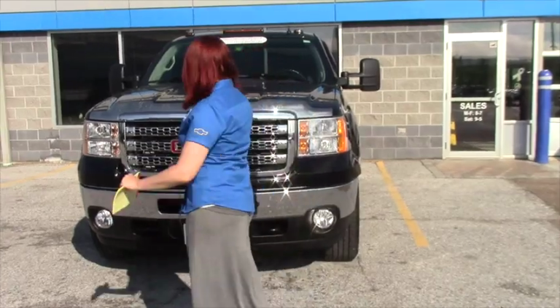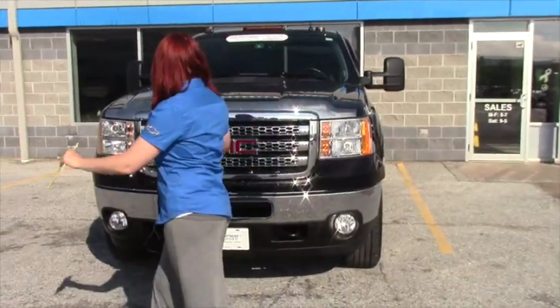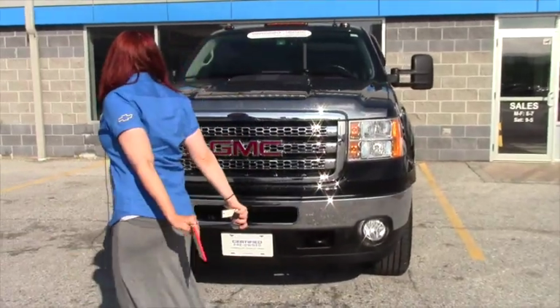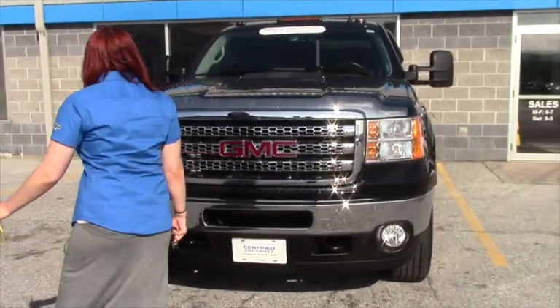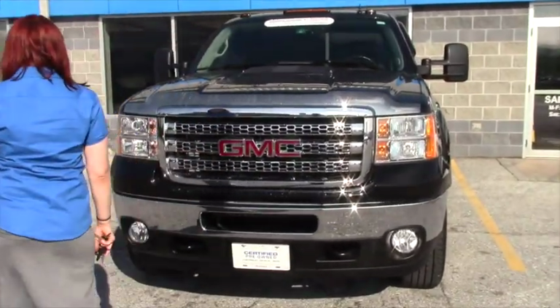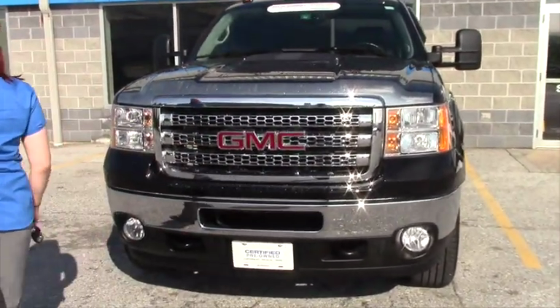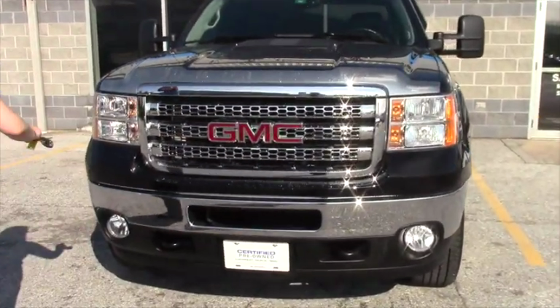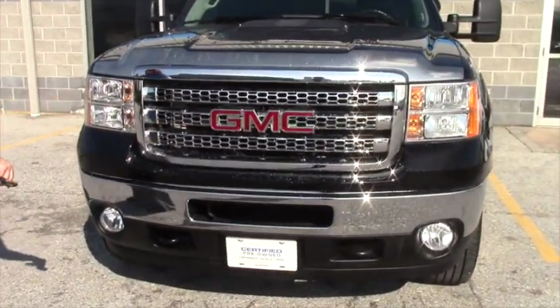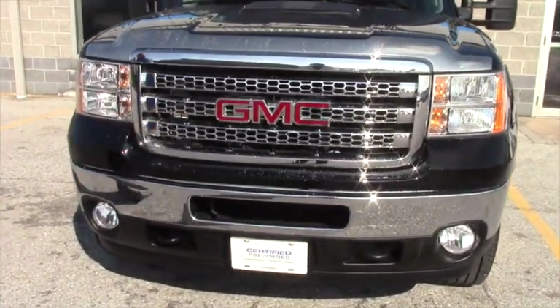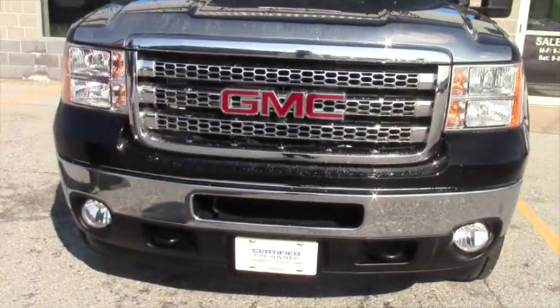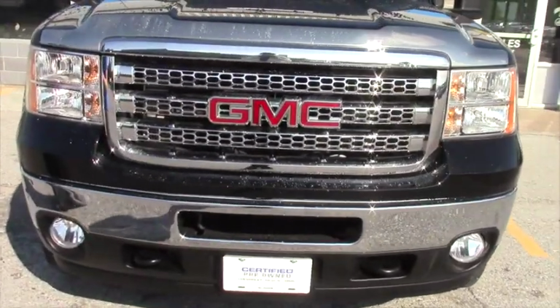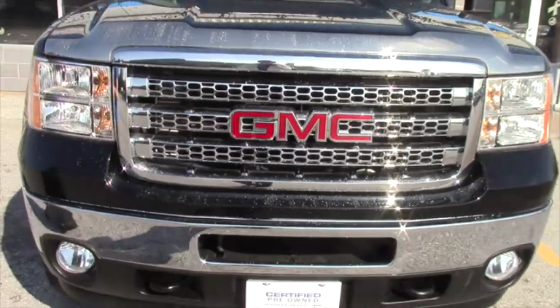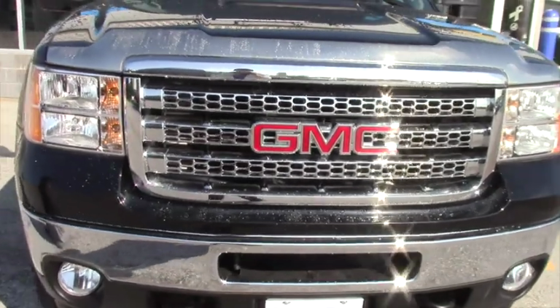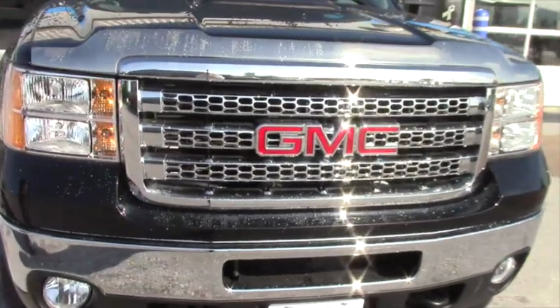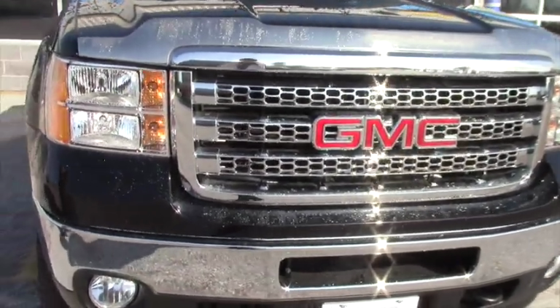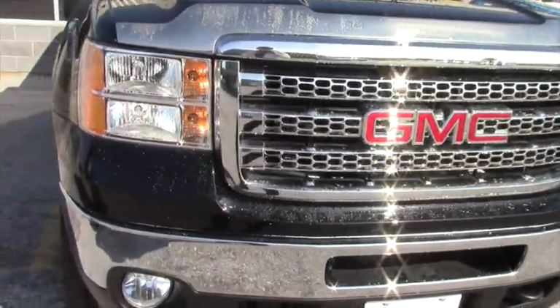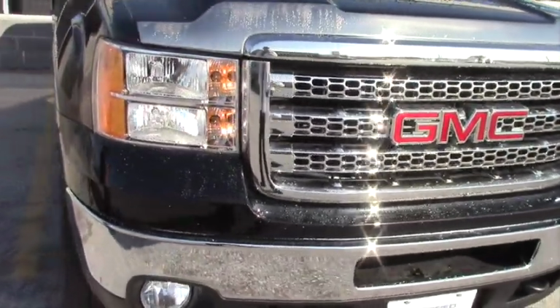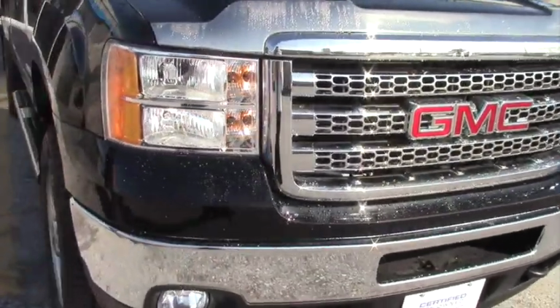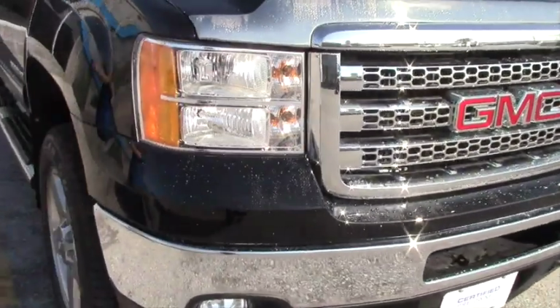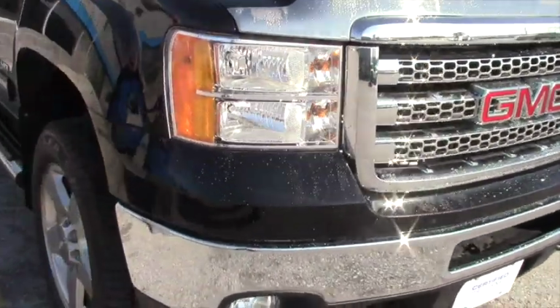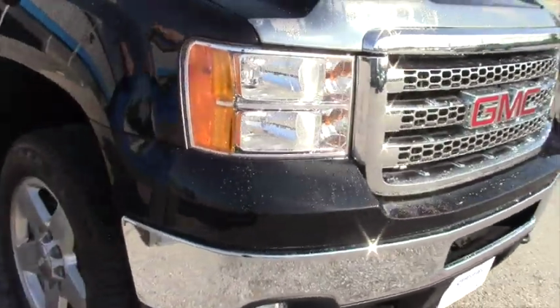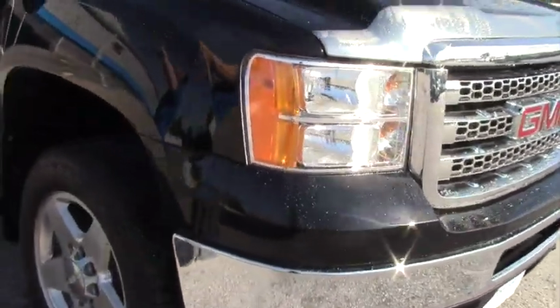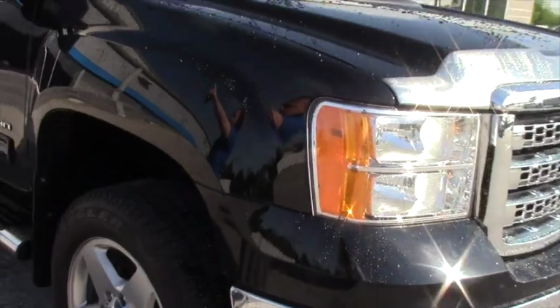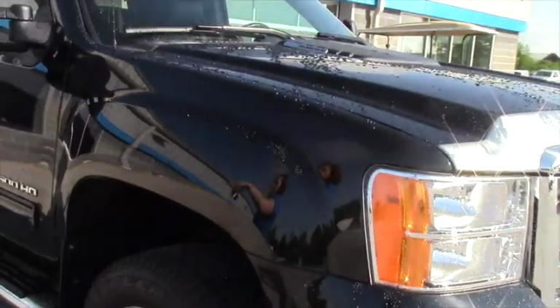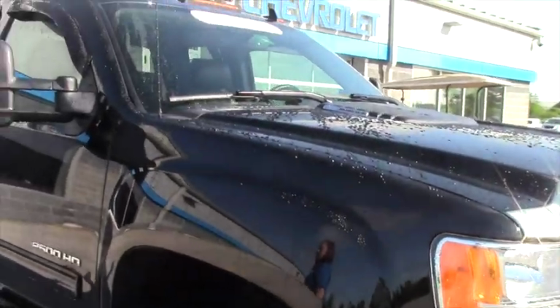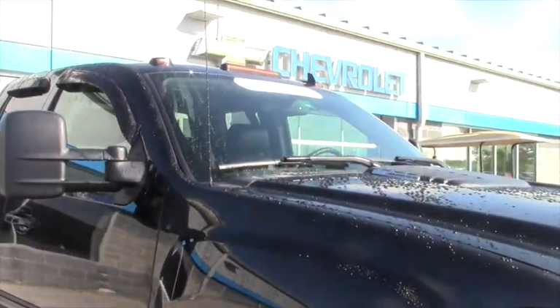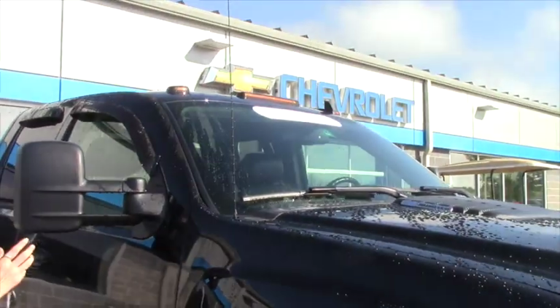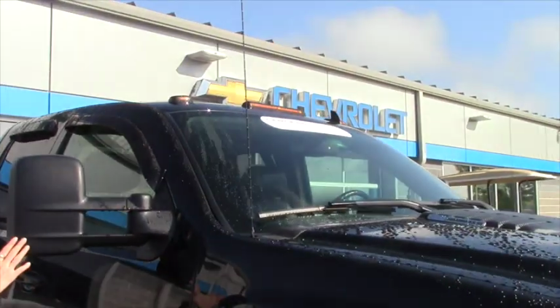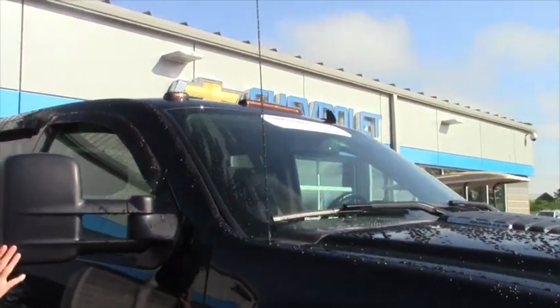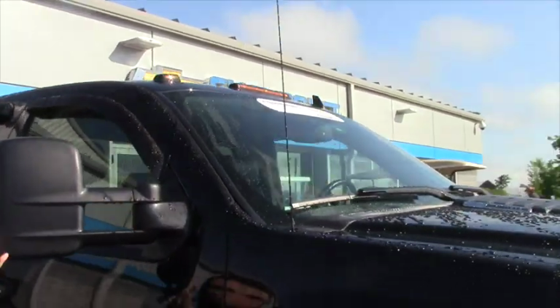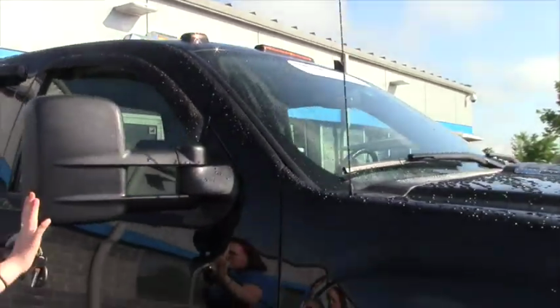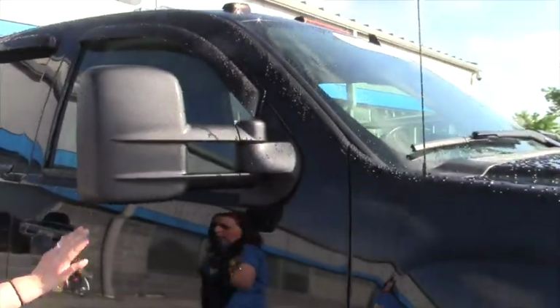This is a gorgeous, spotless truck. It's got all the beautiful chrome accents. This has less than 15,000 miles on it — it's not even broken in. As you can see, it's got the roof marker lamps up top. It has the towing mirrors and they do have turn signals in them as well.